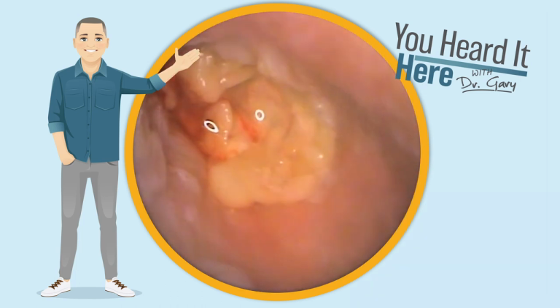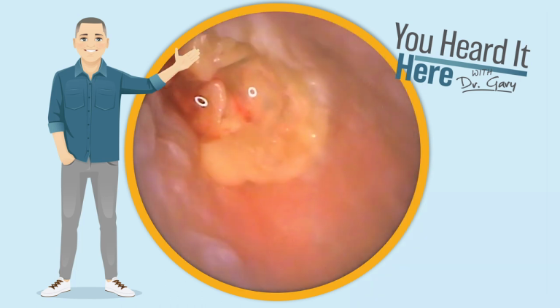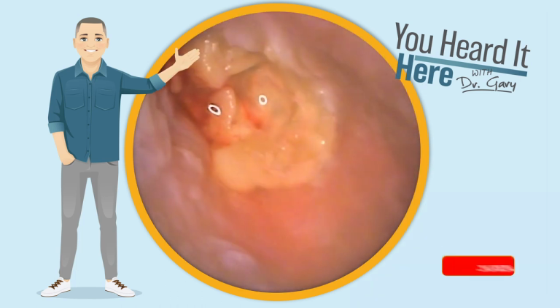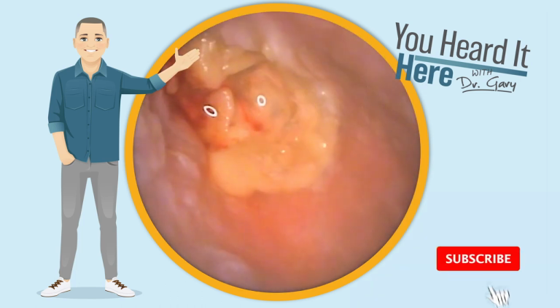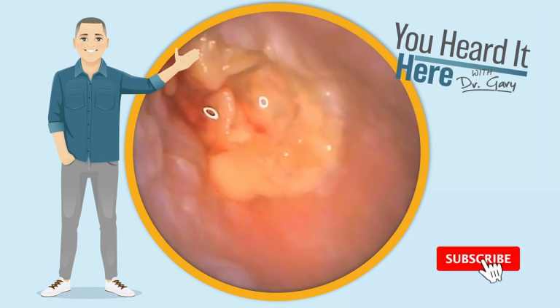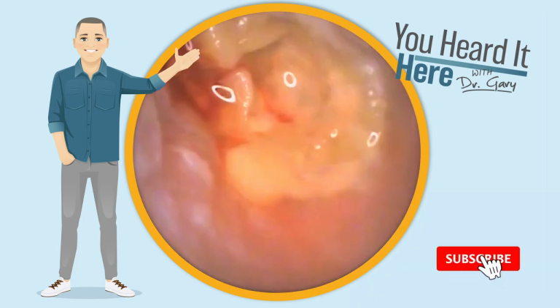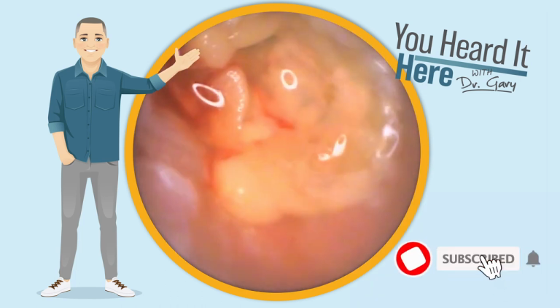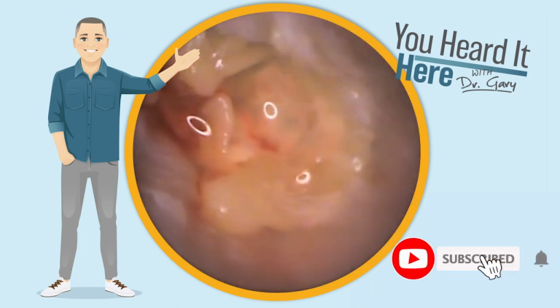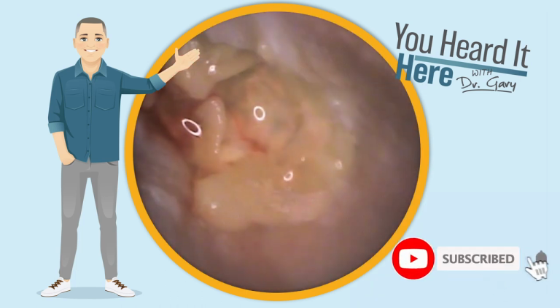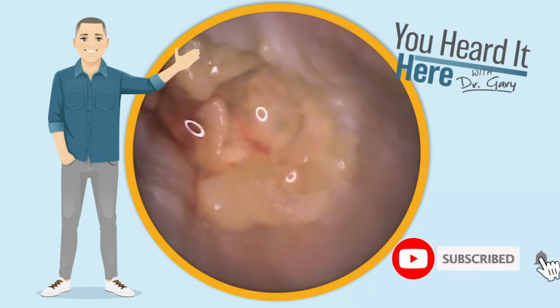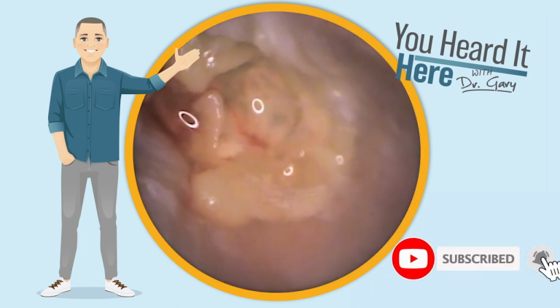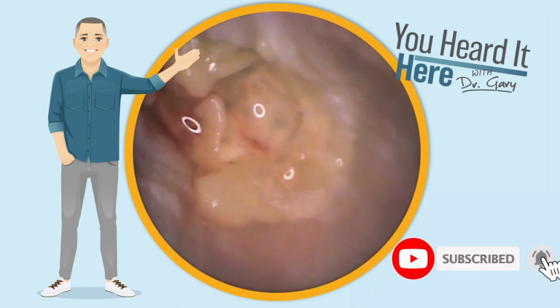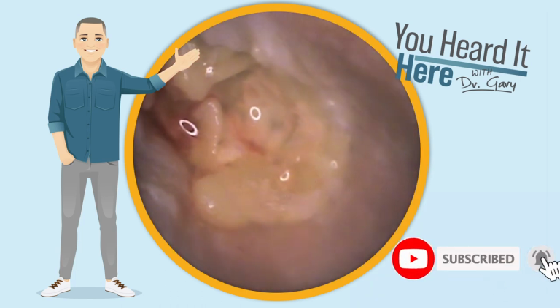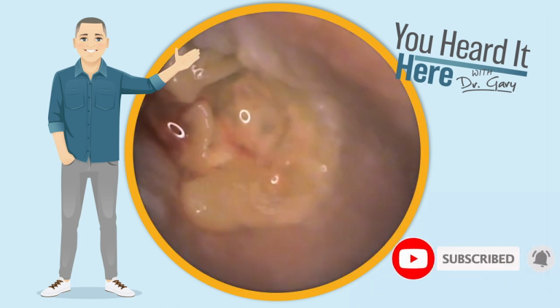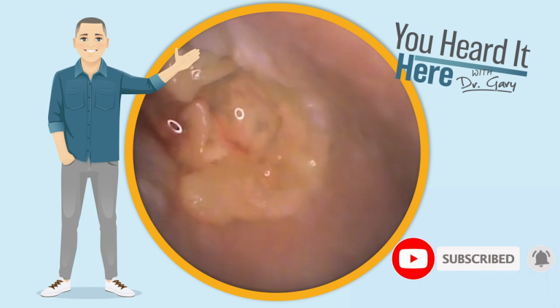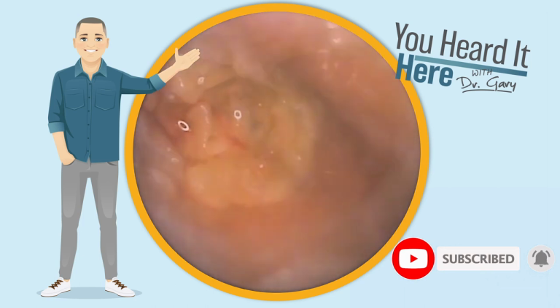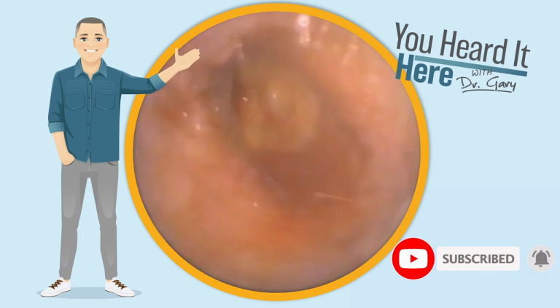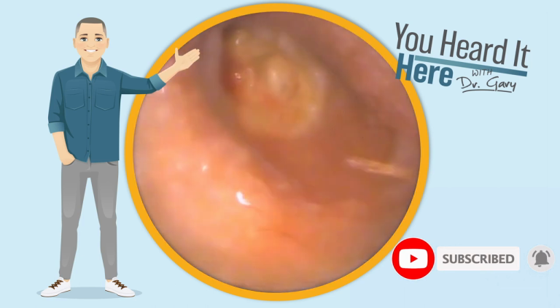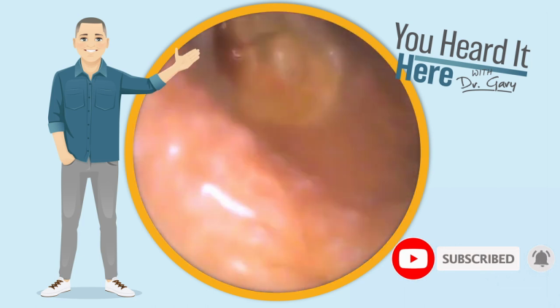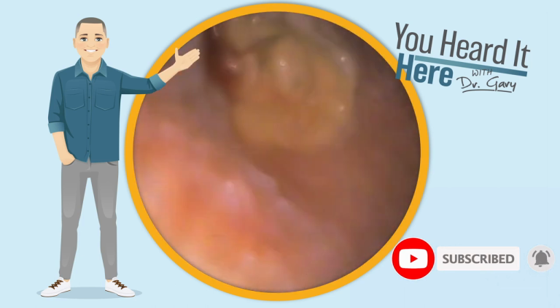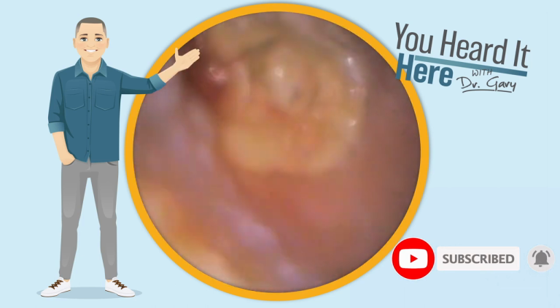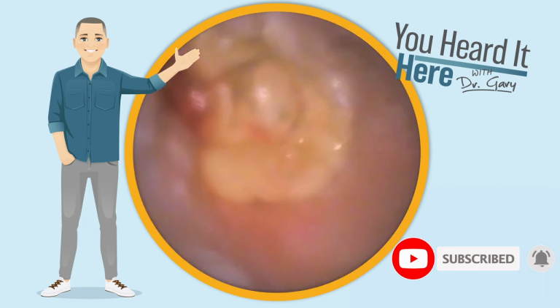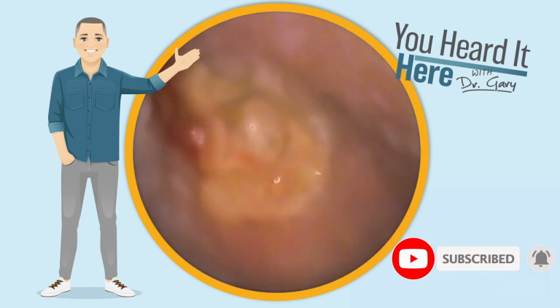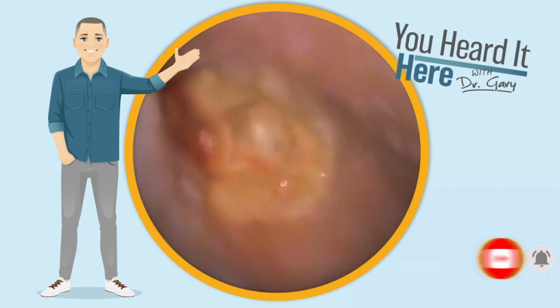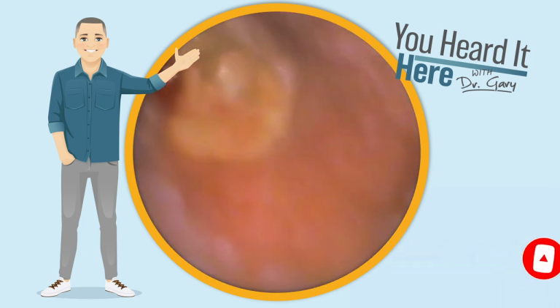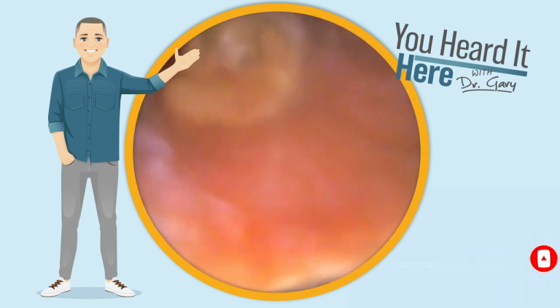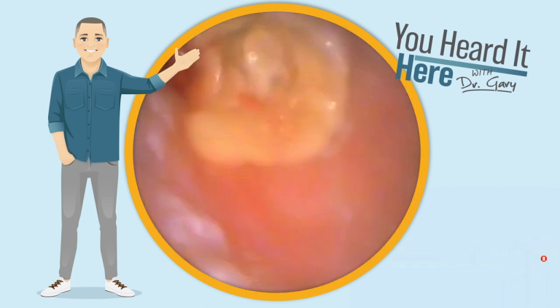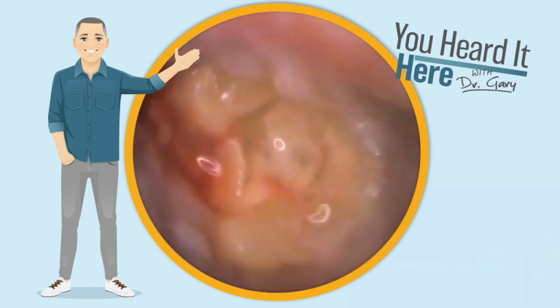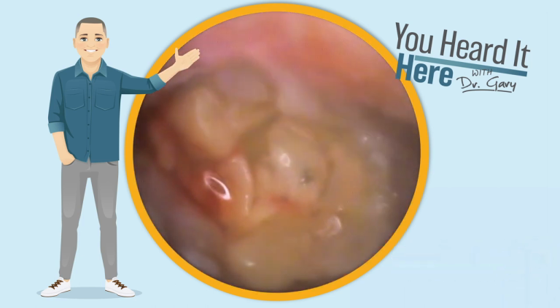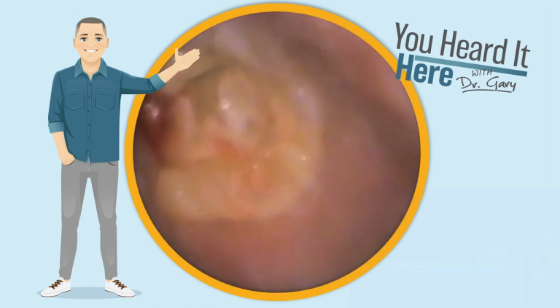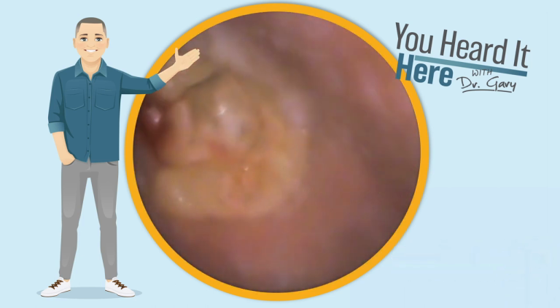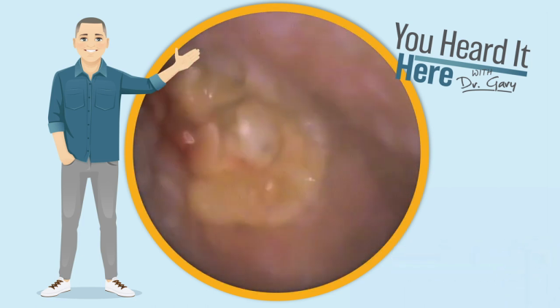If you like these wax removal videos, please take a moment to like and subscribe. It really helps with the YouTube algorithm and allows us to get our videos in front of more viewers.